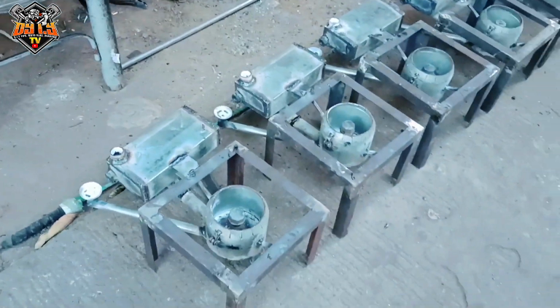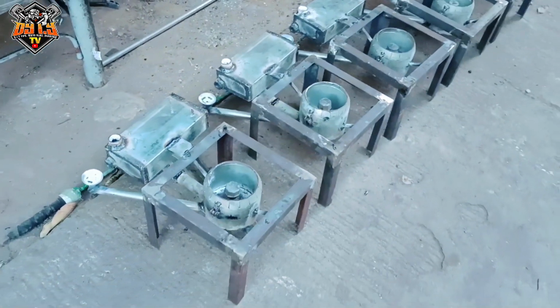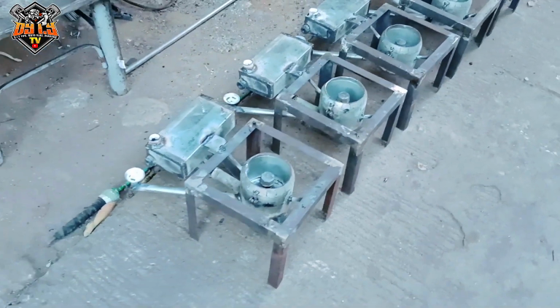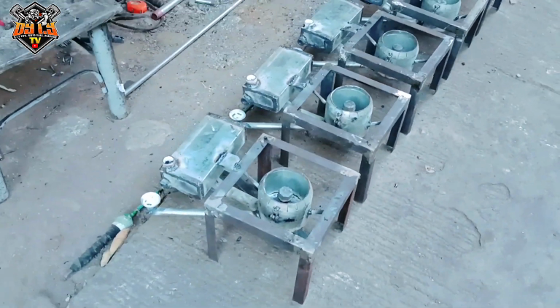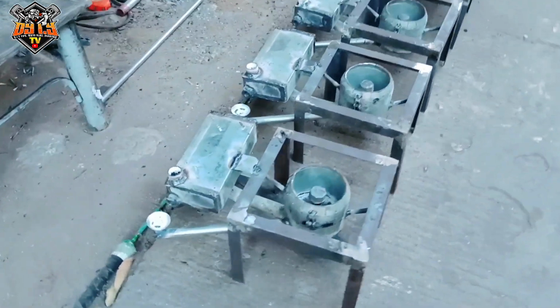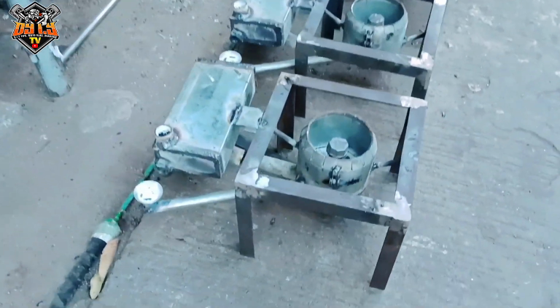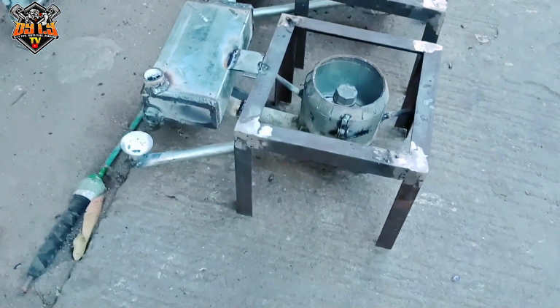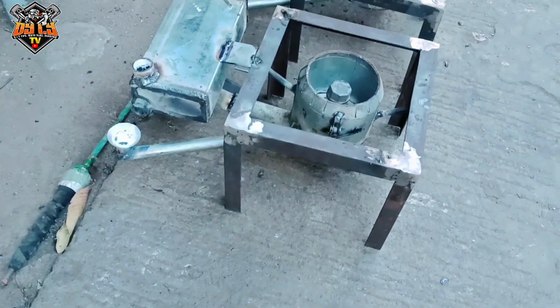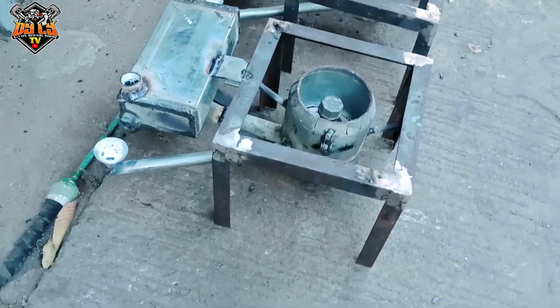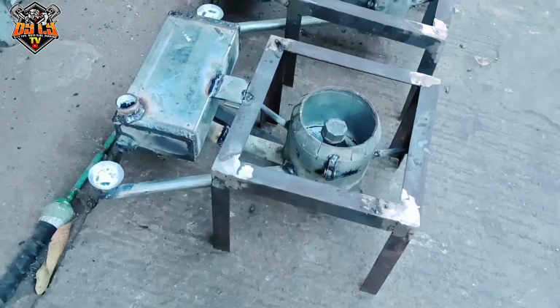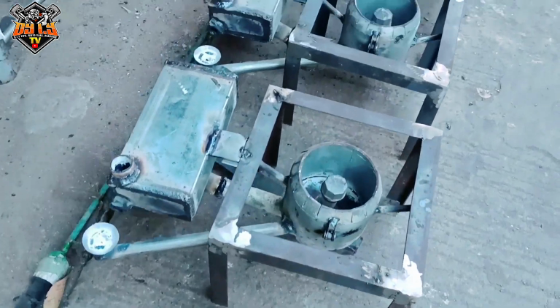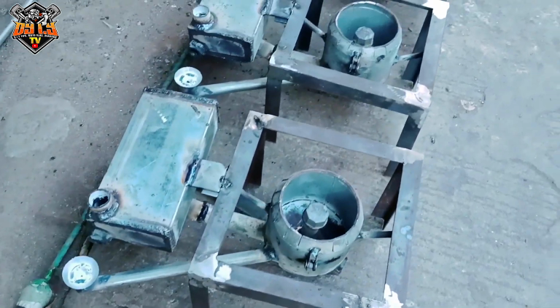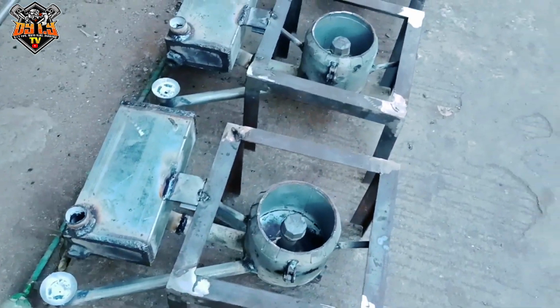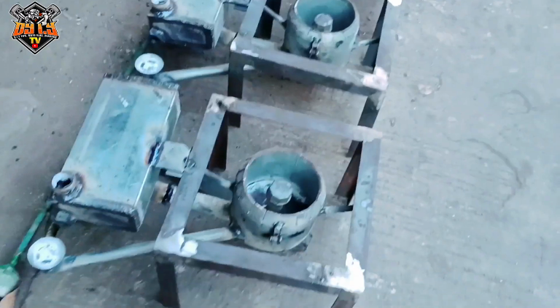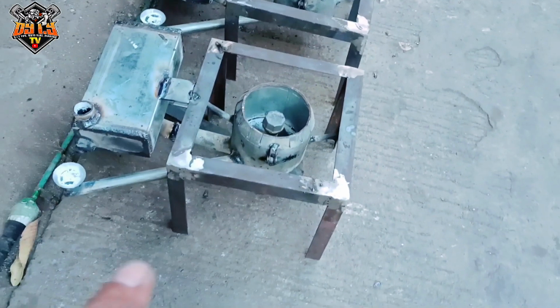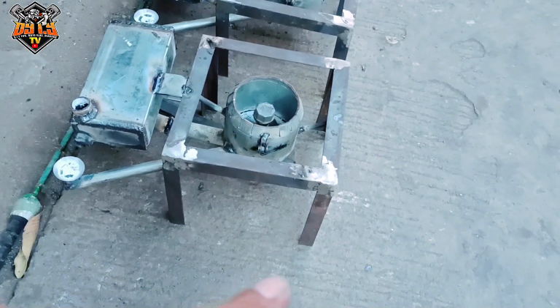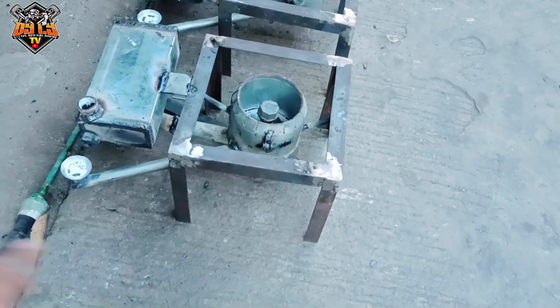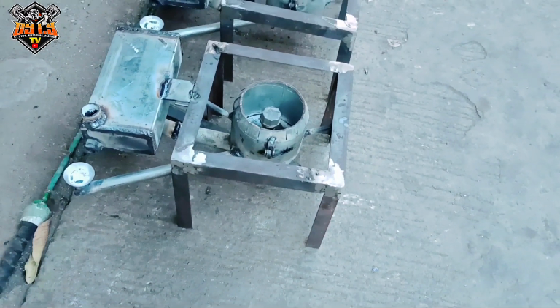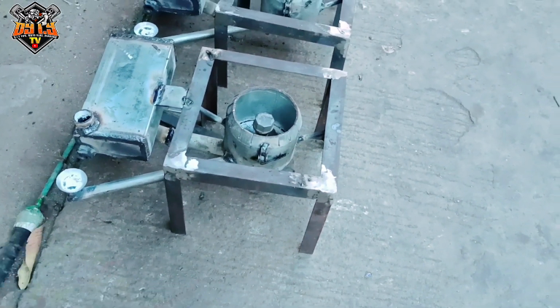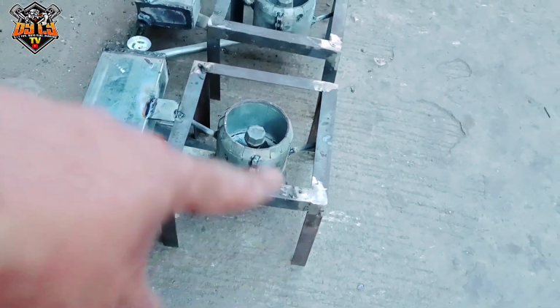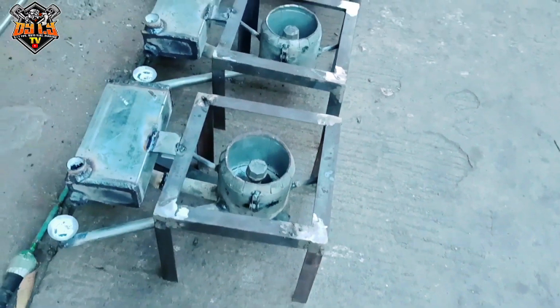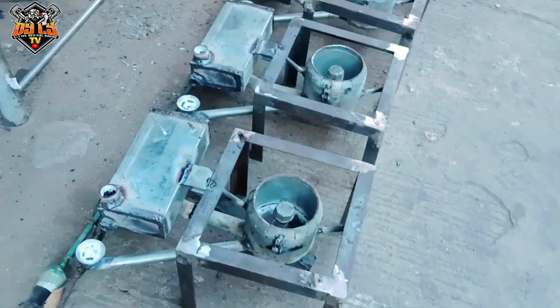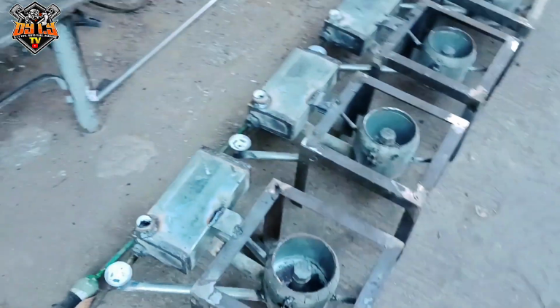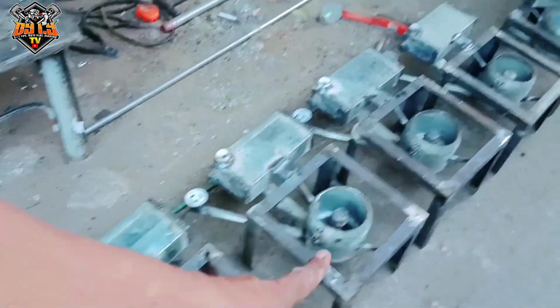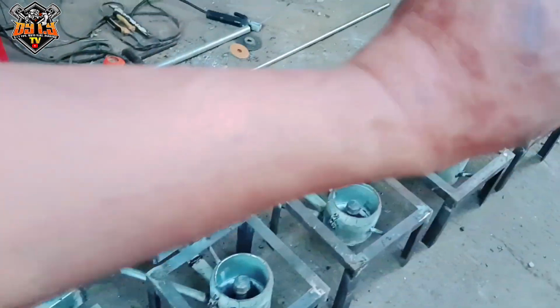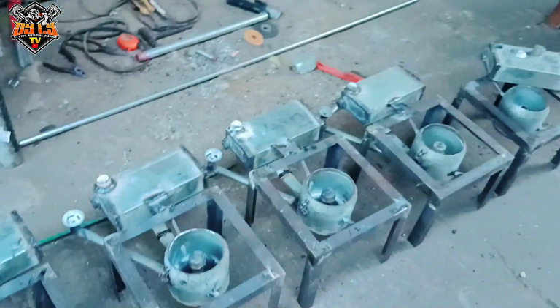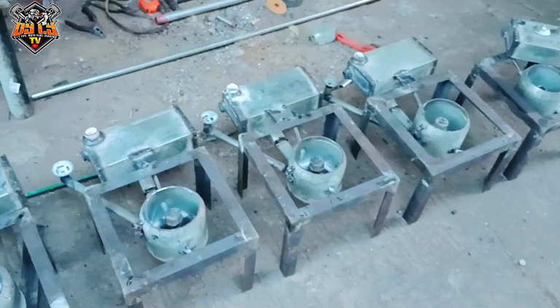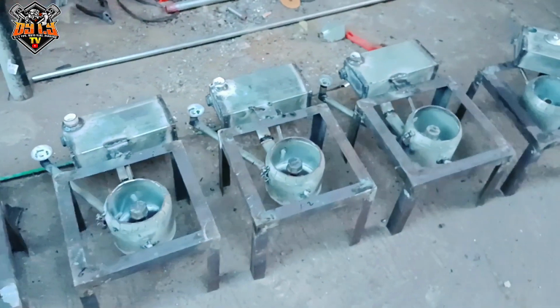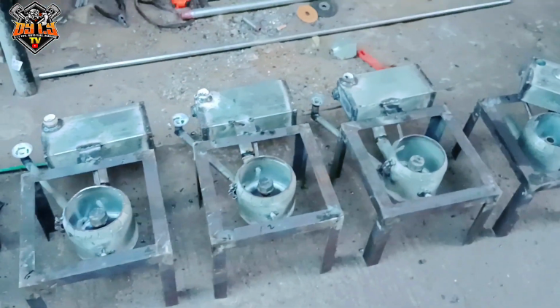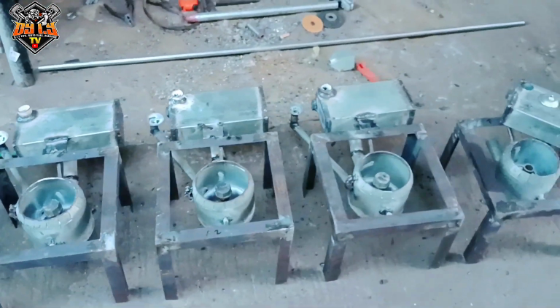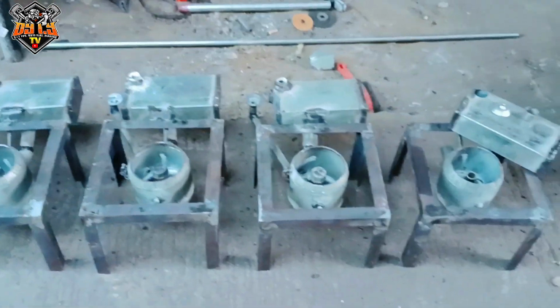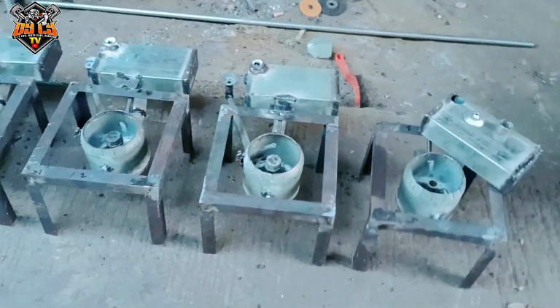Ang kulang na lang yan ay bracket — yung brace nya sa gilid. Tatlo yung may brace dyan, dalawa yung wala. Isa na lang.